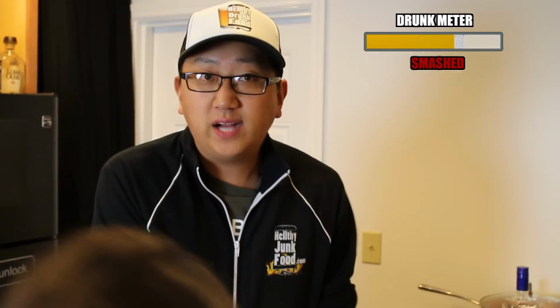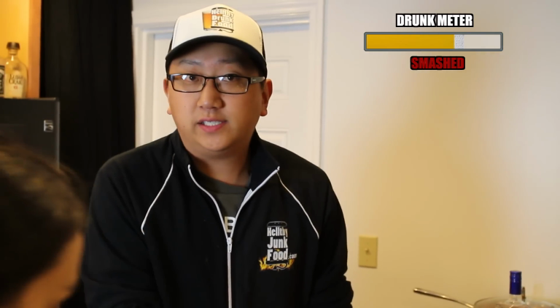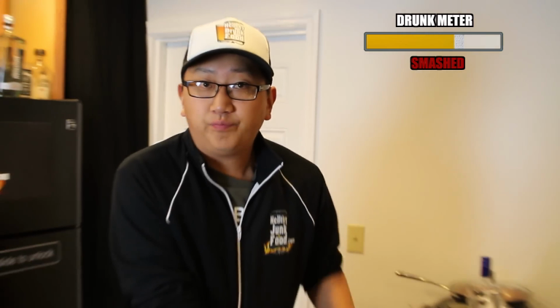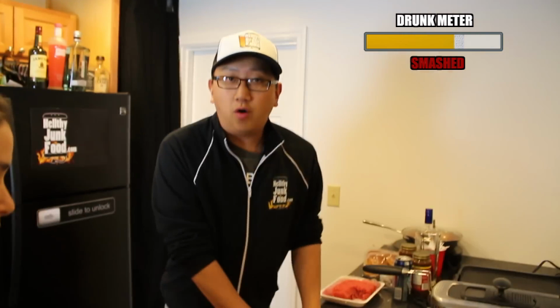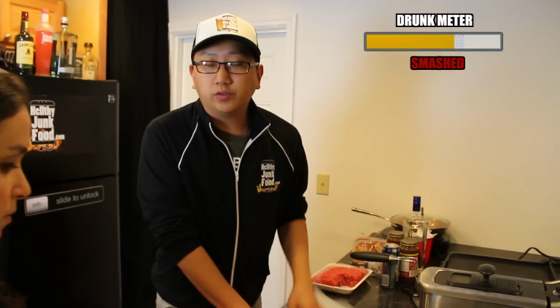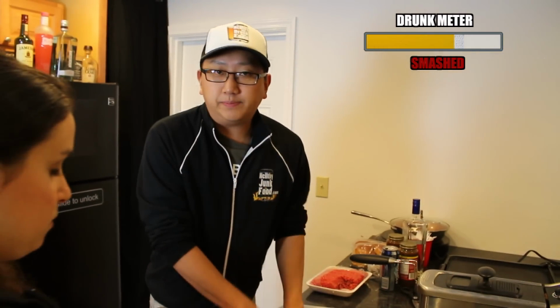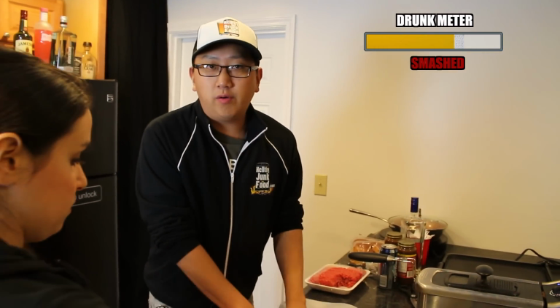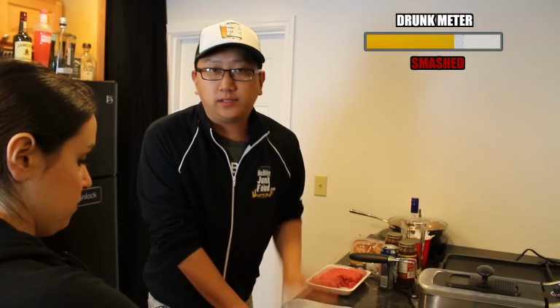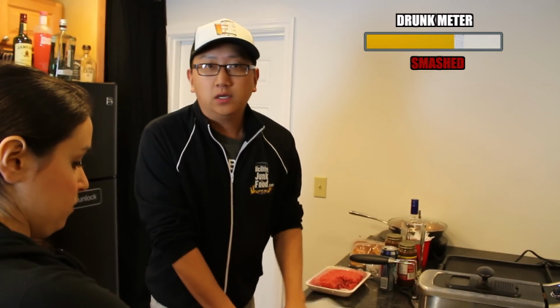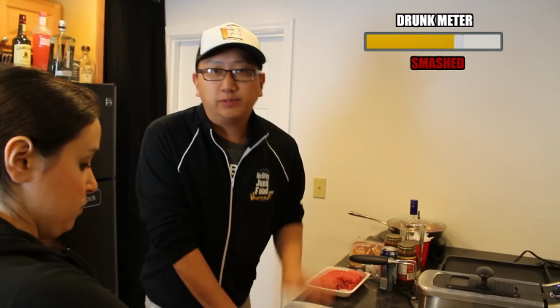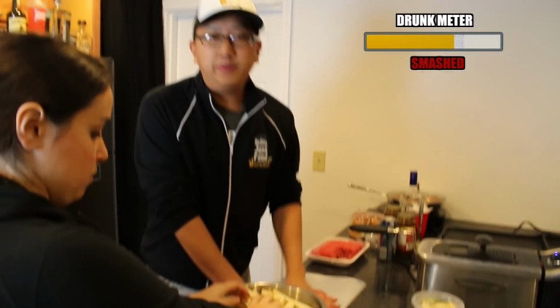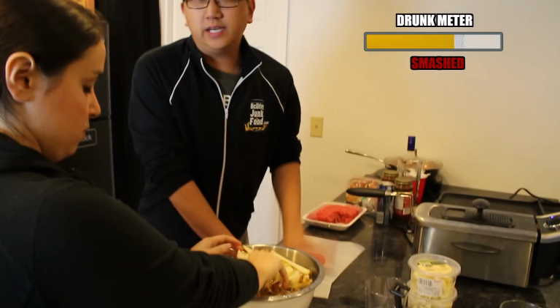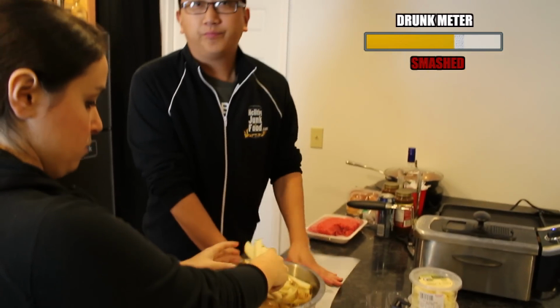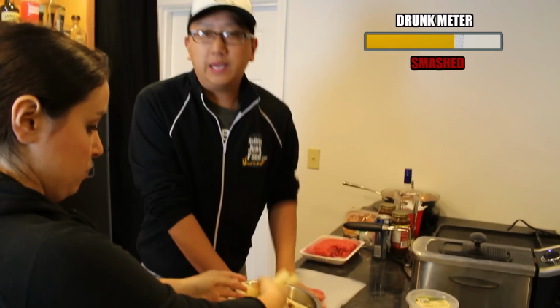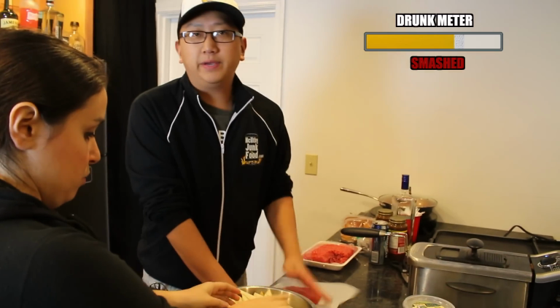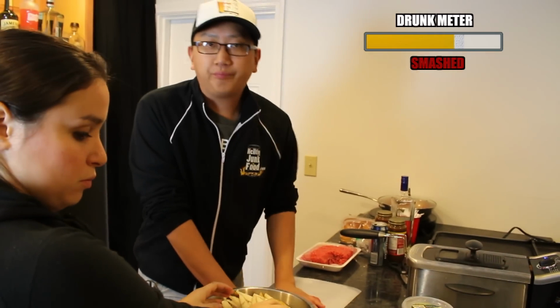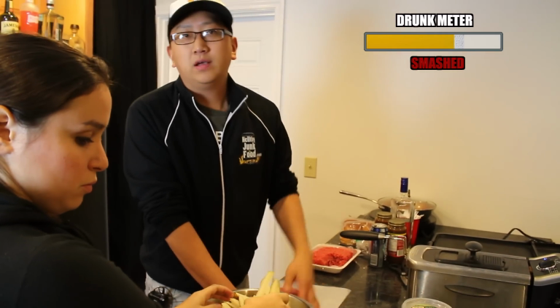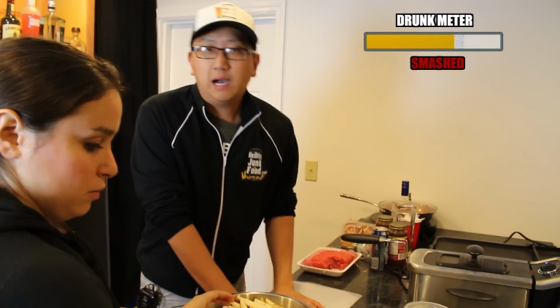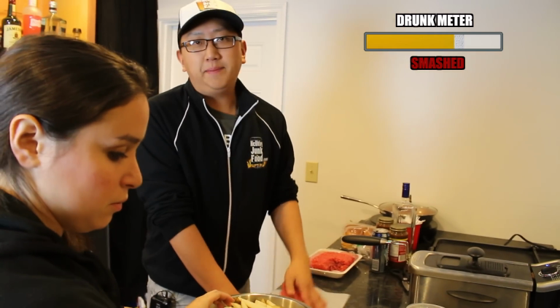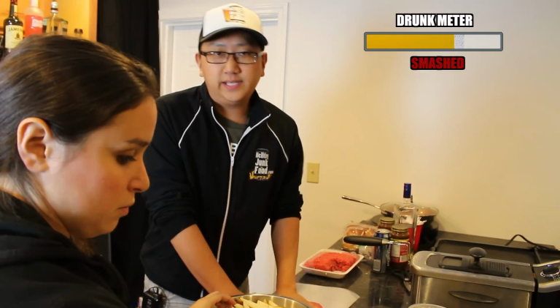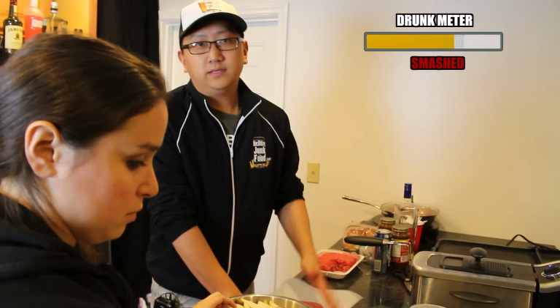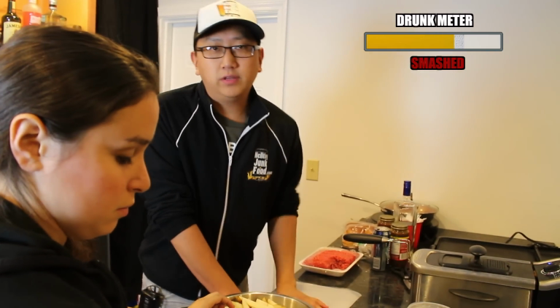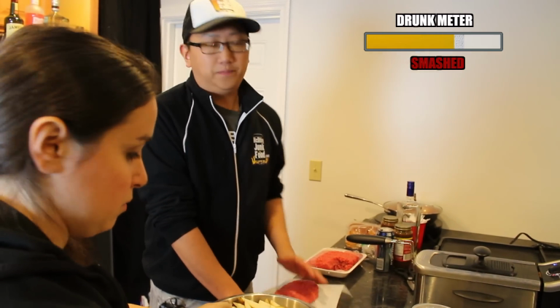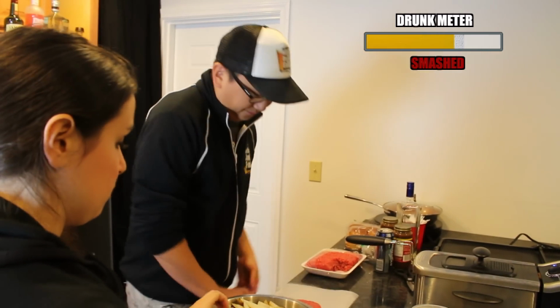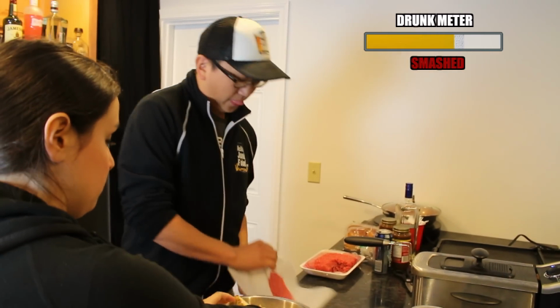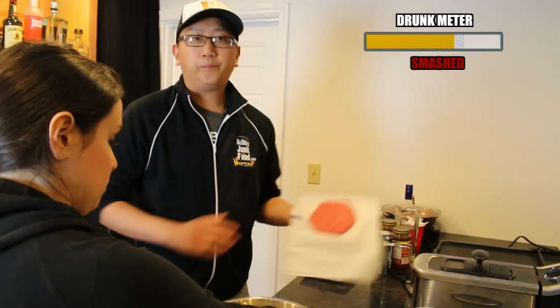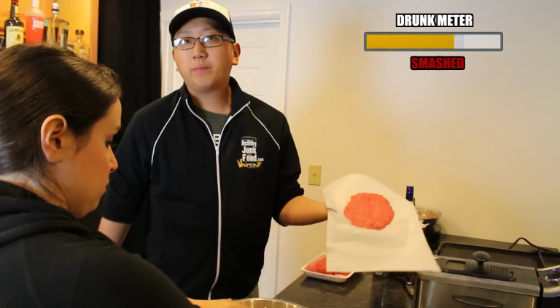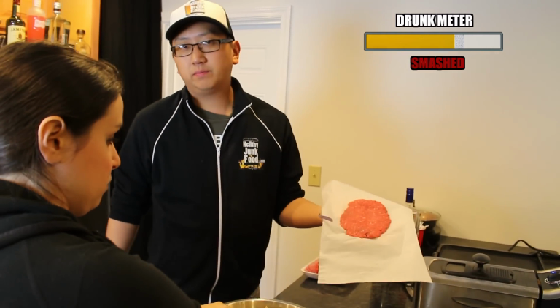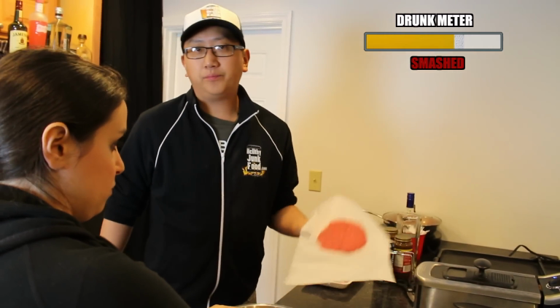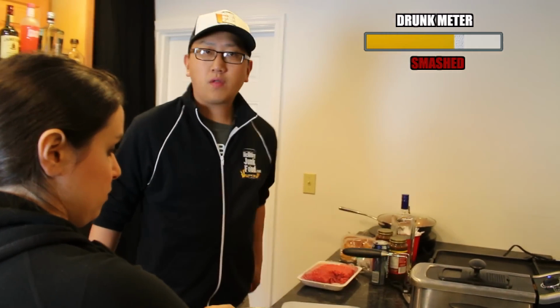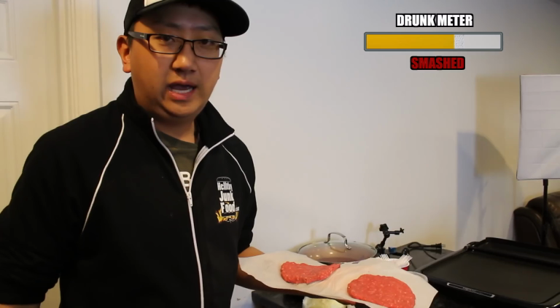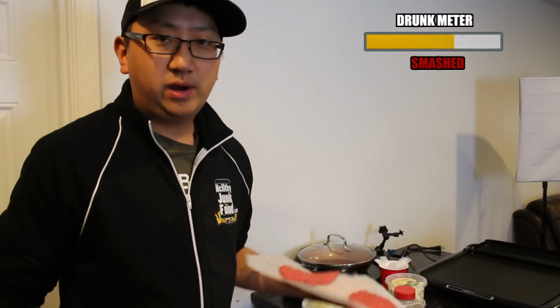Watch this. No skips, no edits. I'm slapping this thing. Keep it on me. I'm slapping this thing, not even looking. Perfect burger. And press.